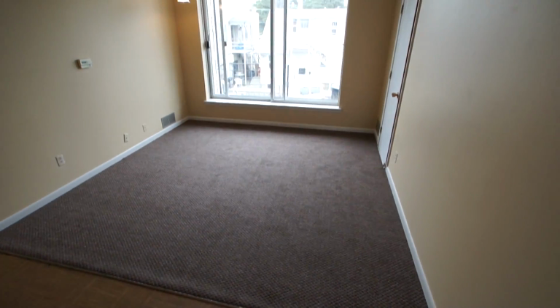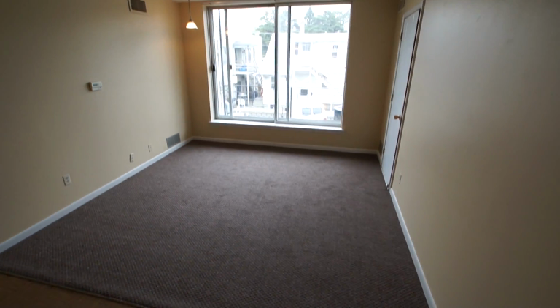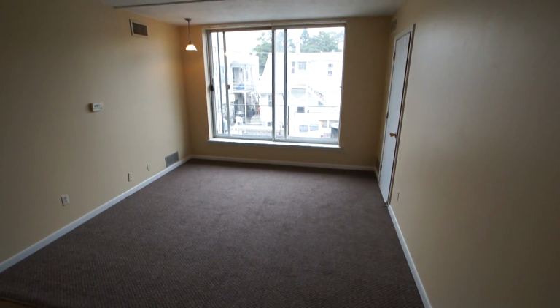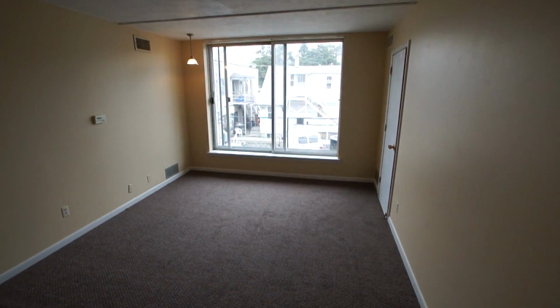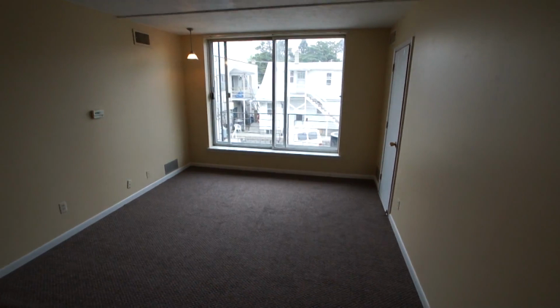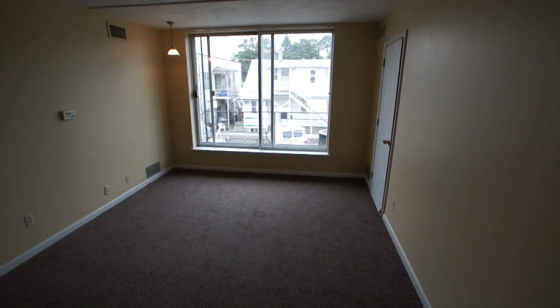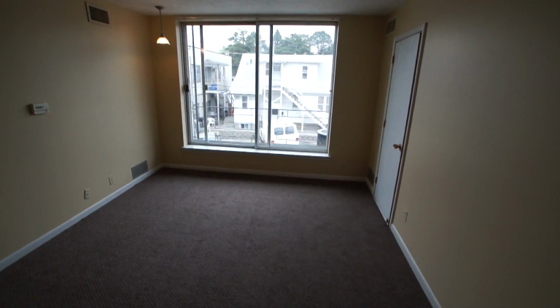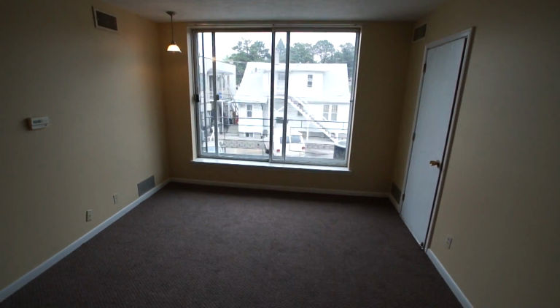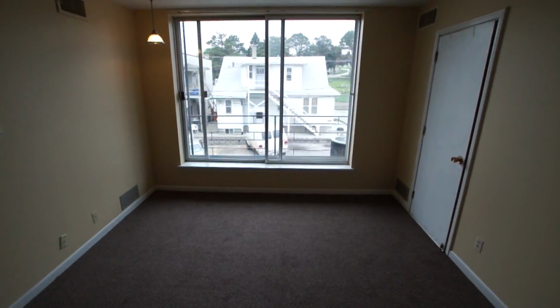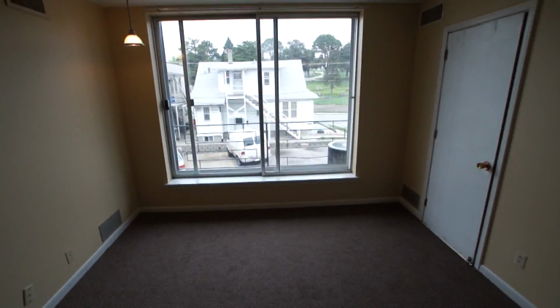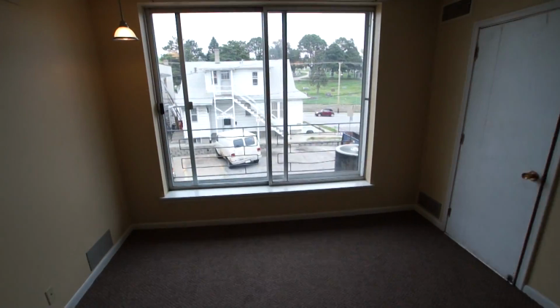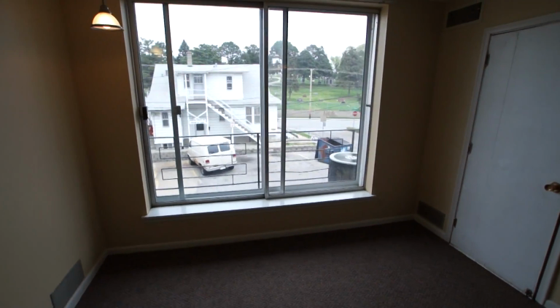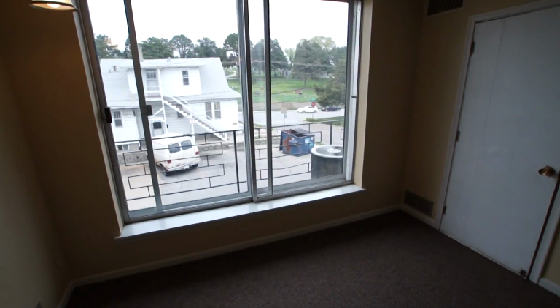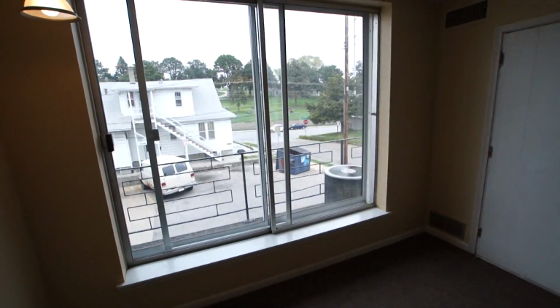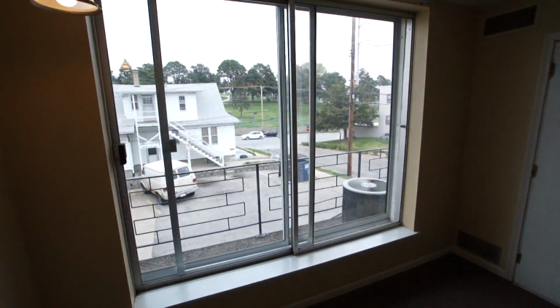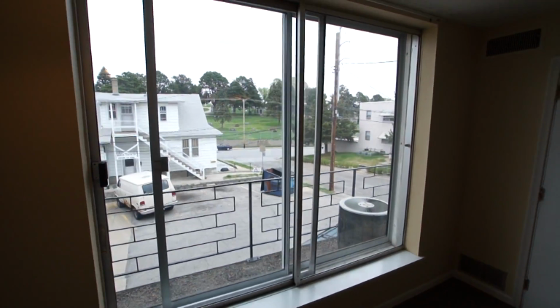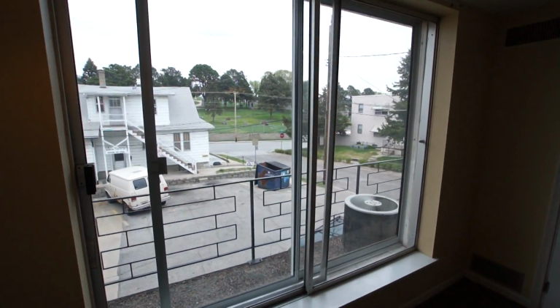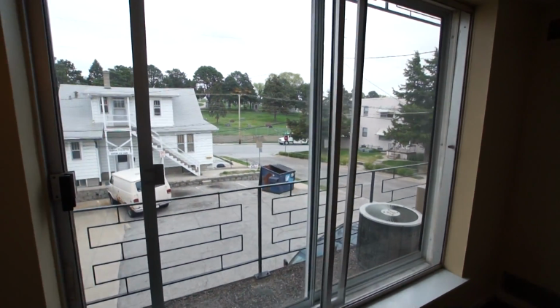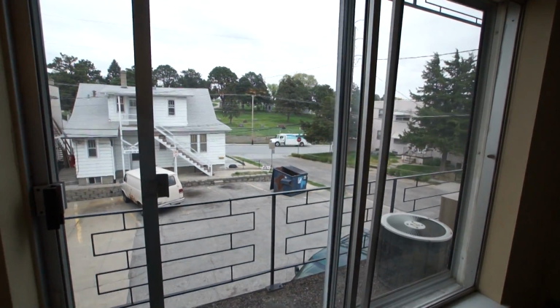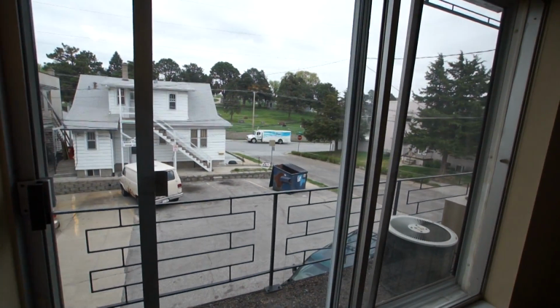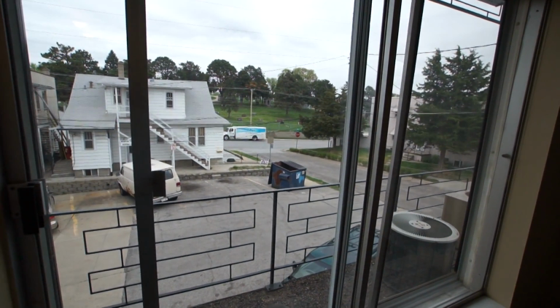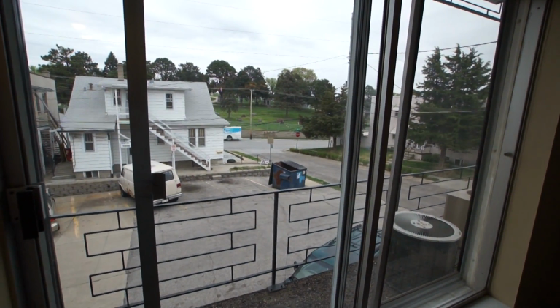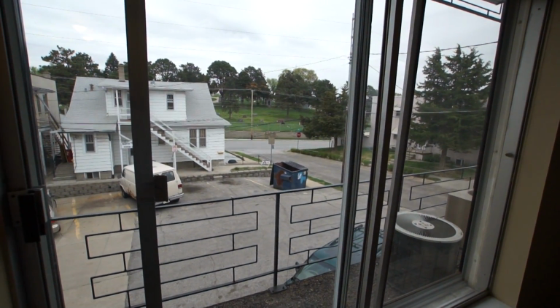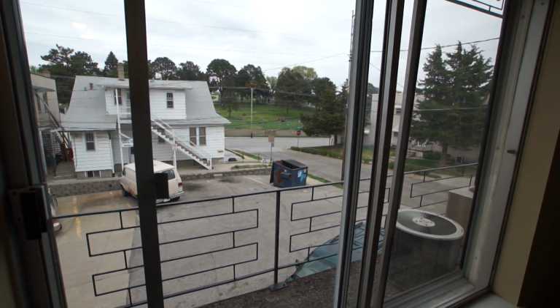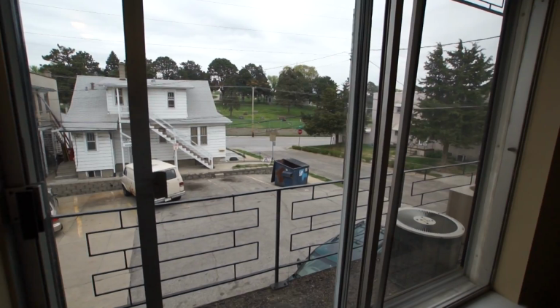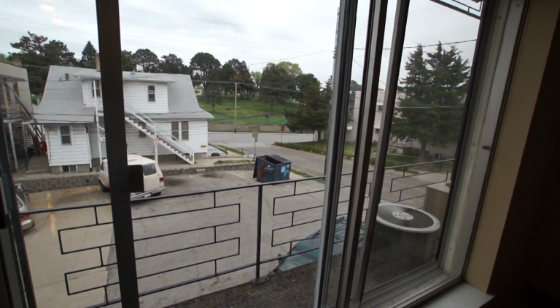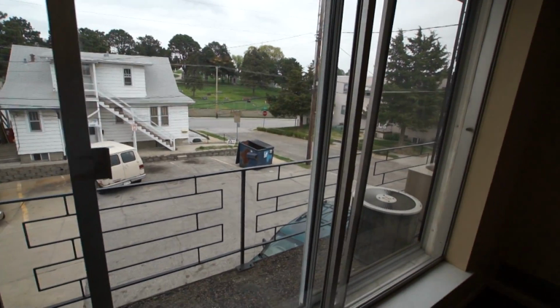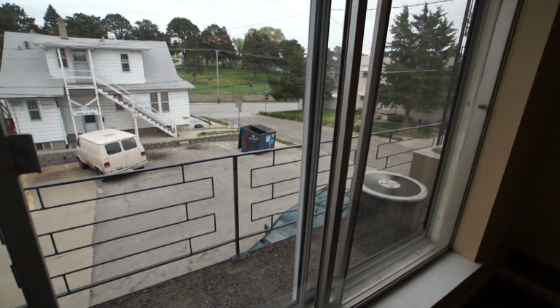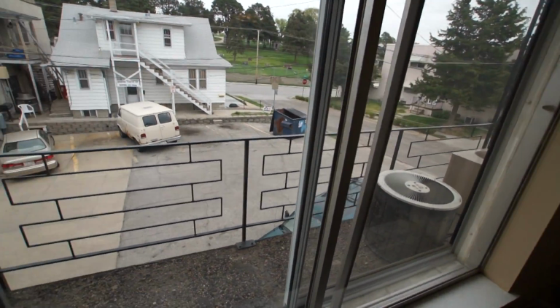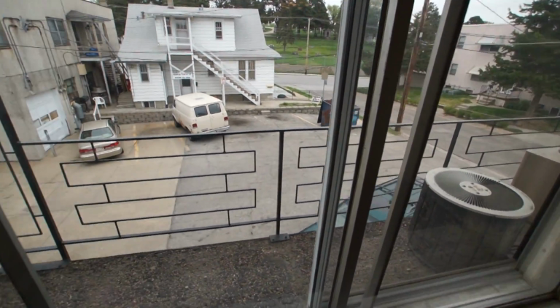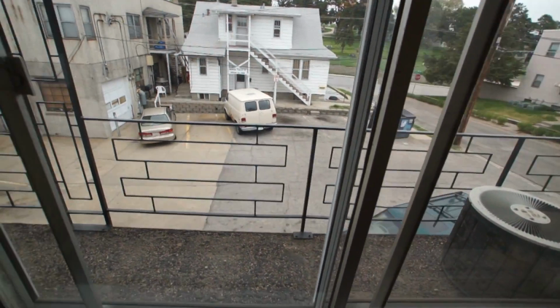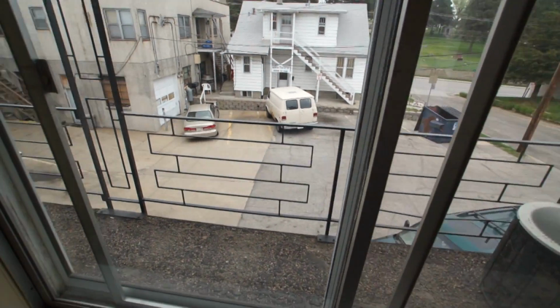There's a nice large window, and we'll walk over so you can see the view. That is Leavenworth over there, and there's plenty of off-street parking as you can see.